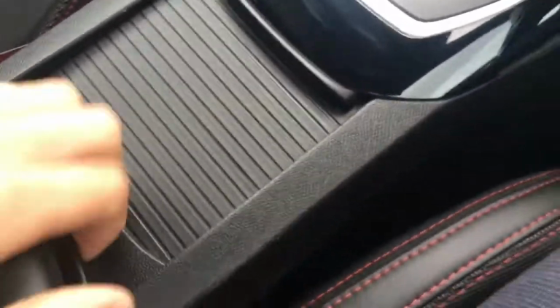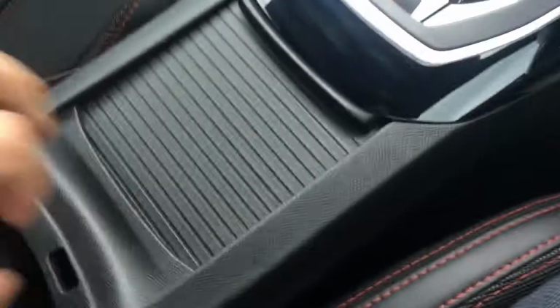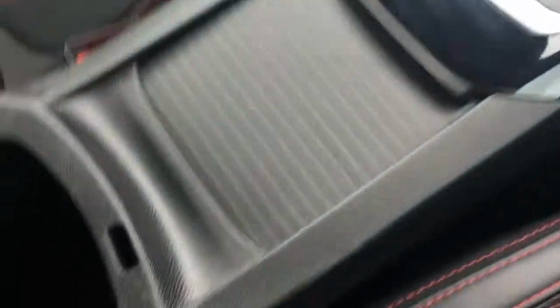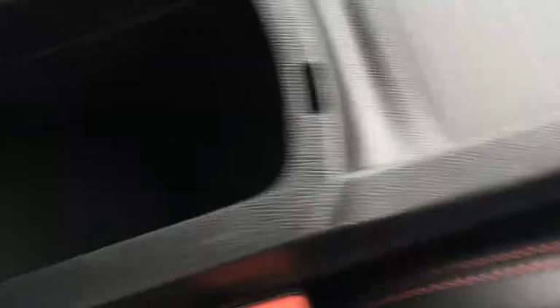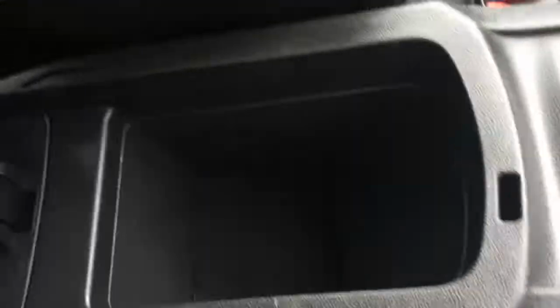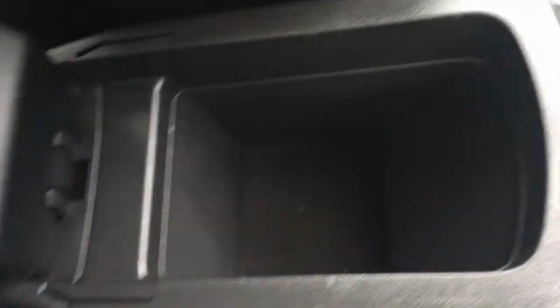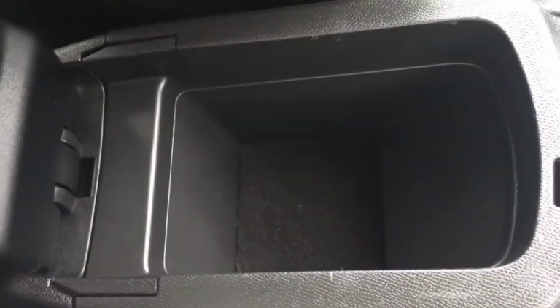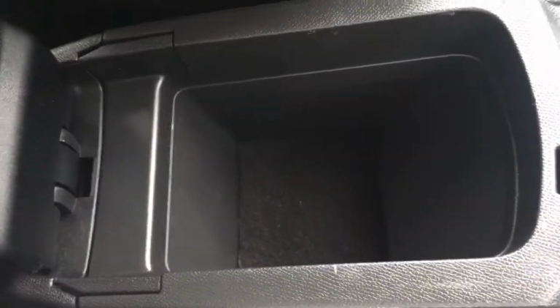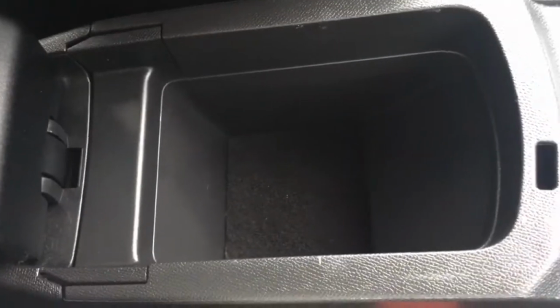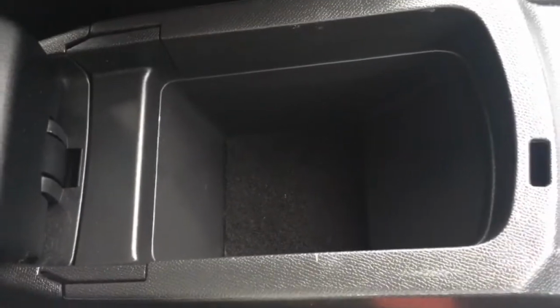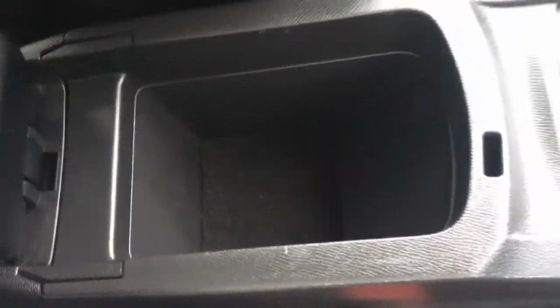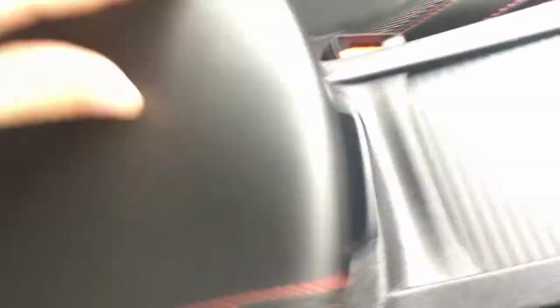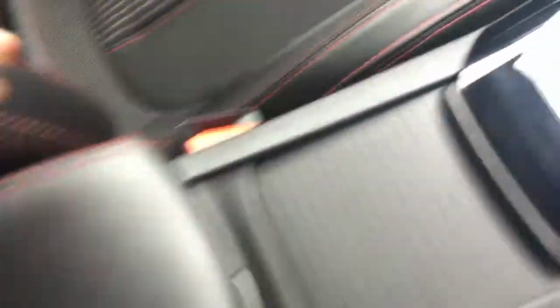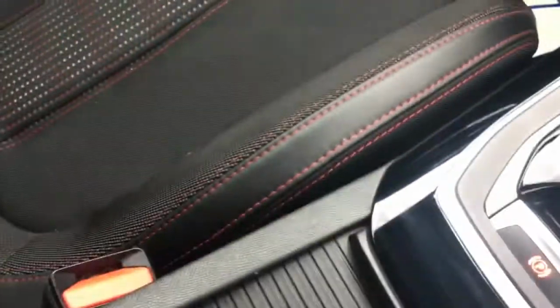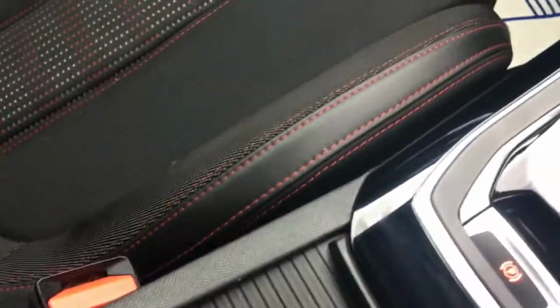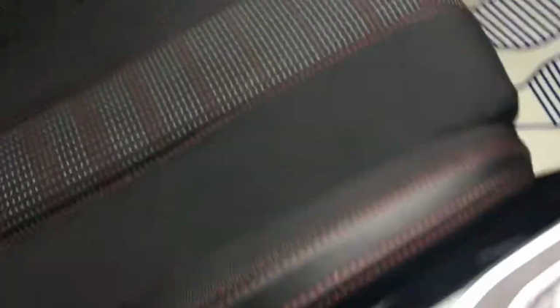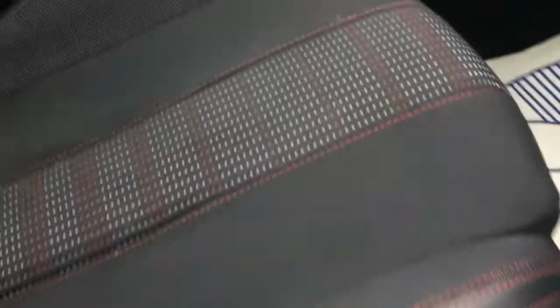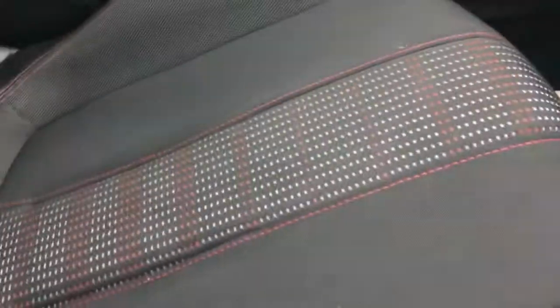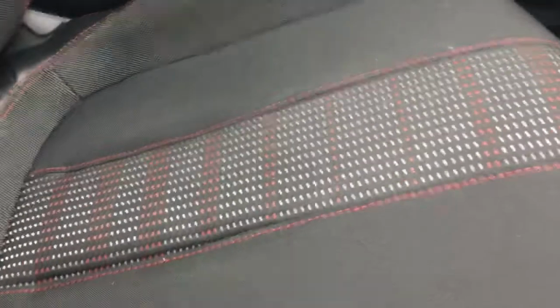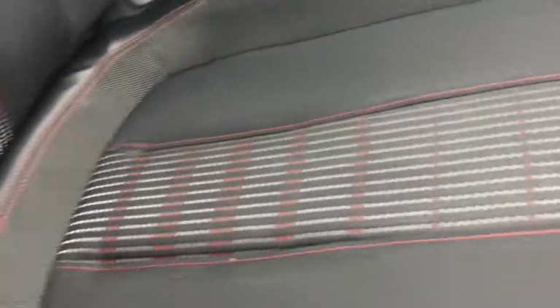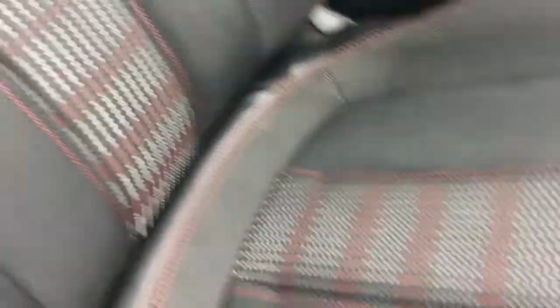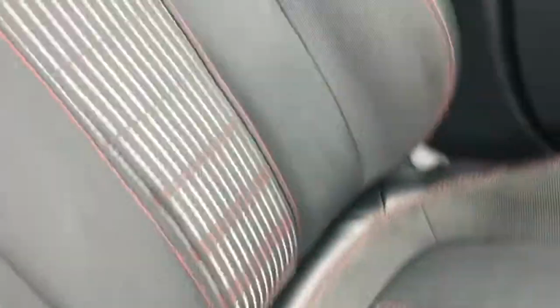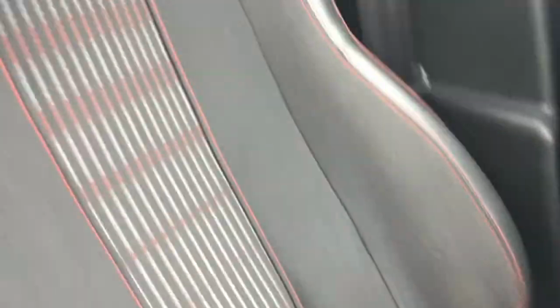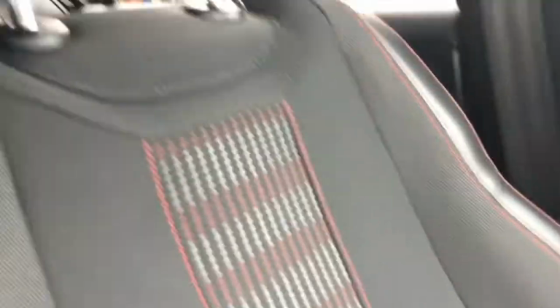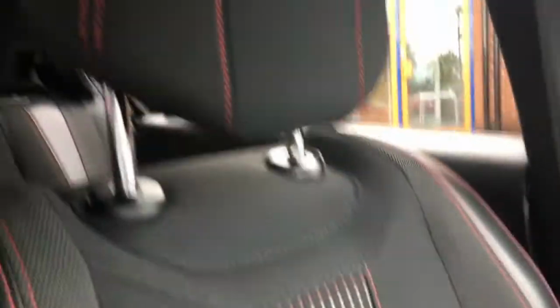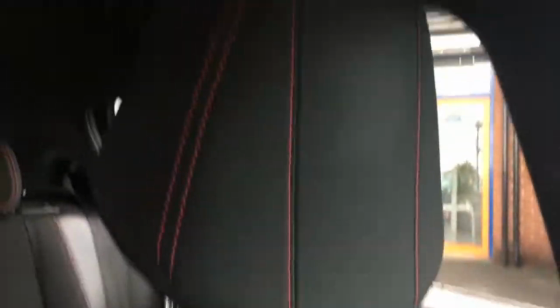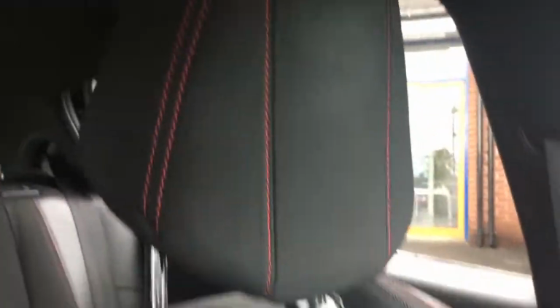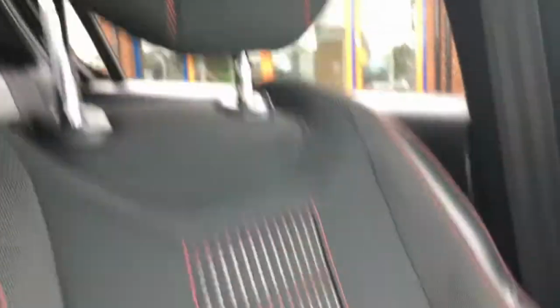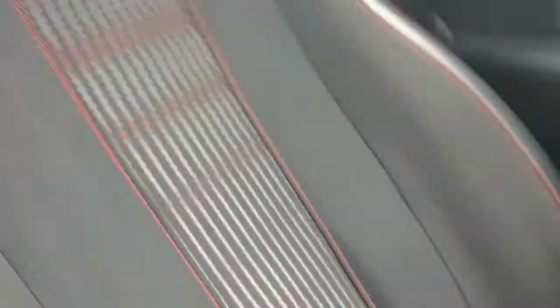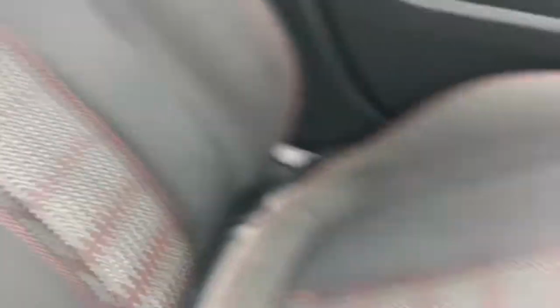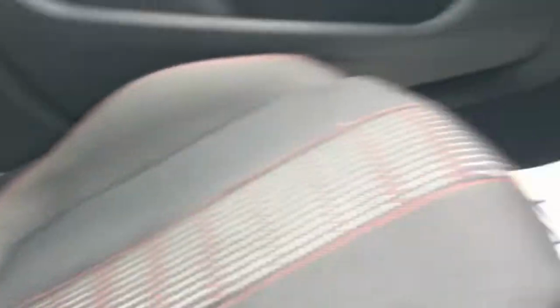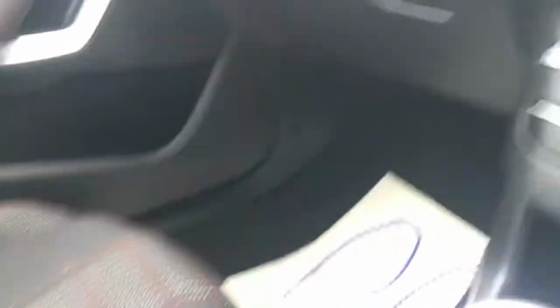The central armrest opens up and you've got a bit of storage space in there. In terms of upholstery, we've got this black and red cloth — it looks very neatly presented and it's extremely comfortable.